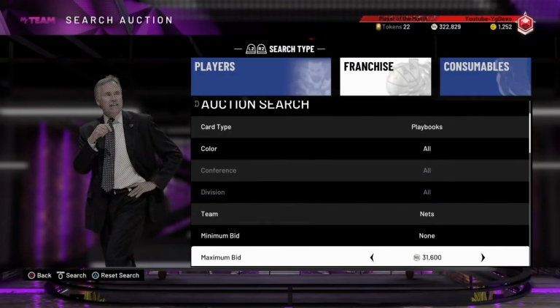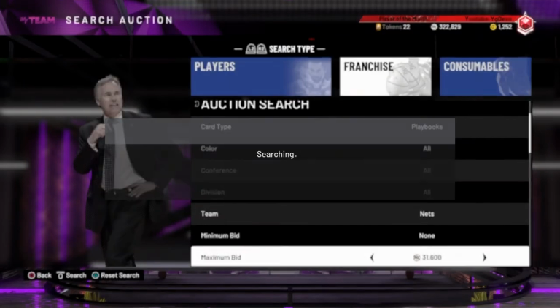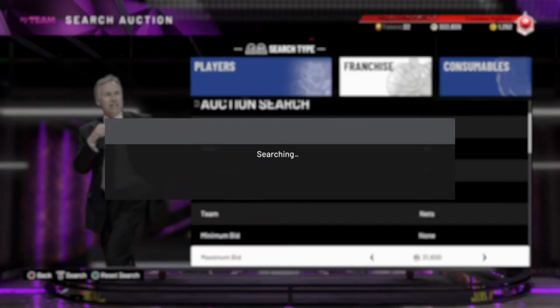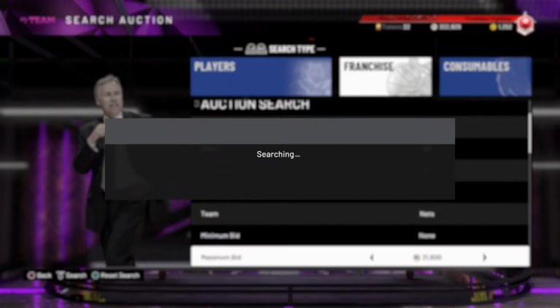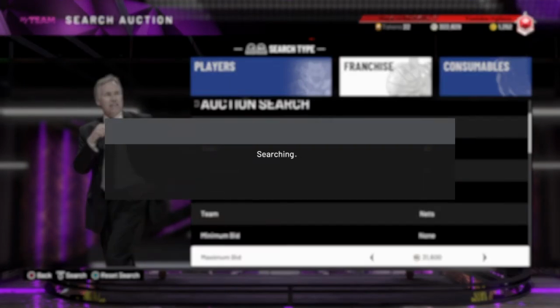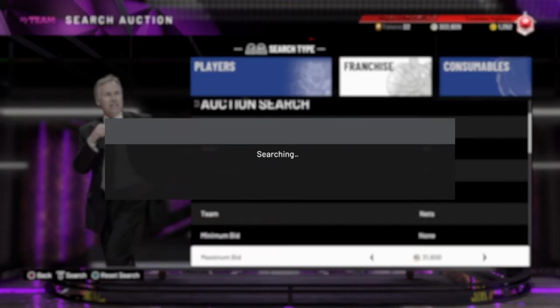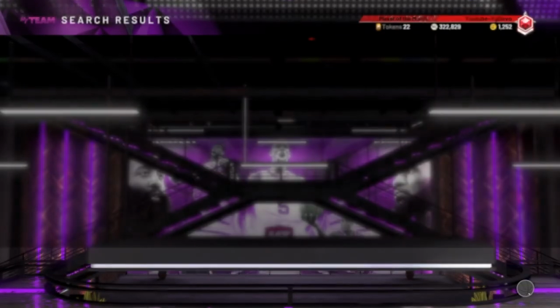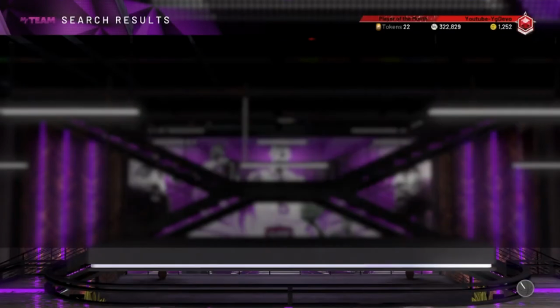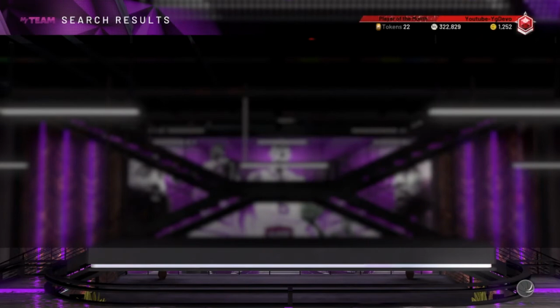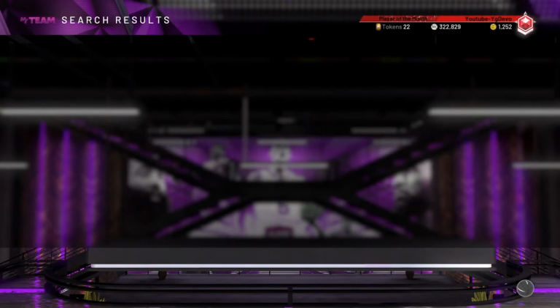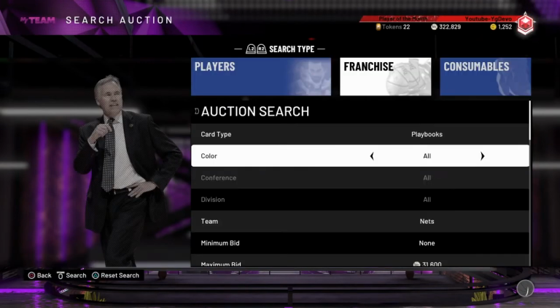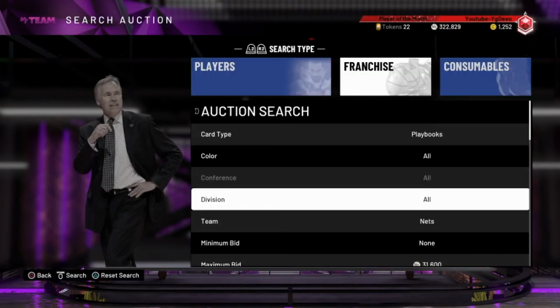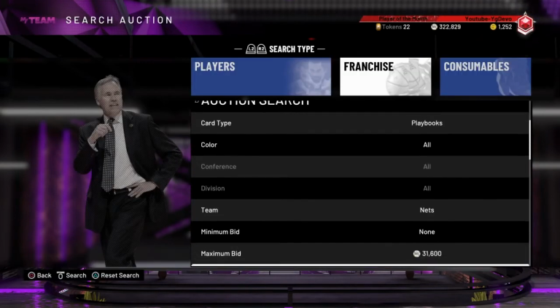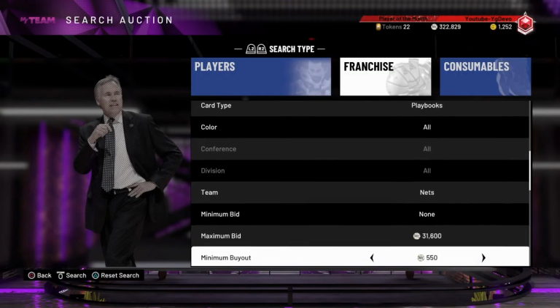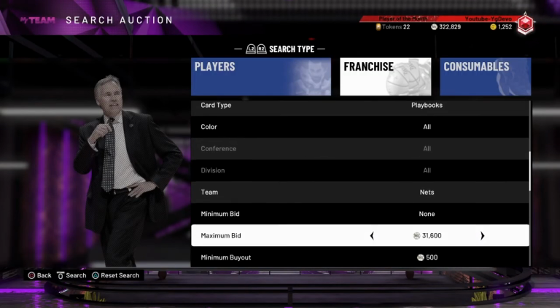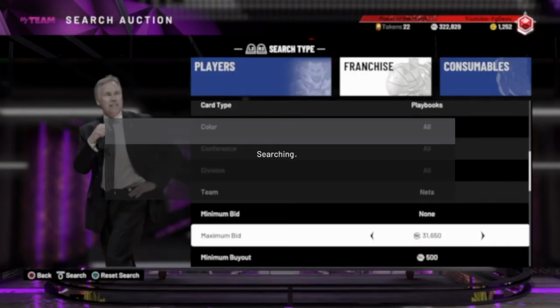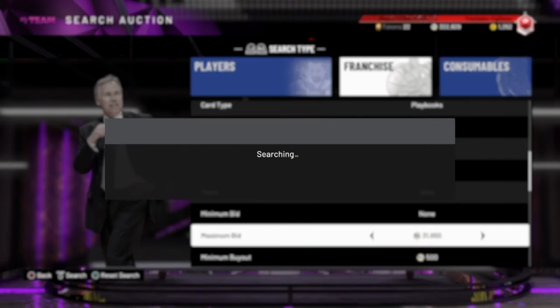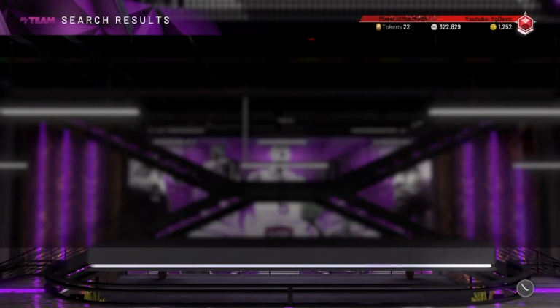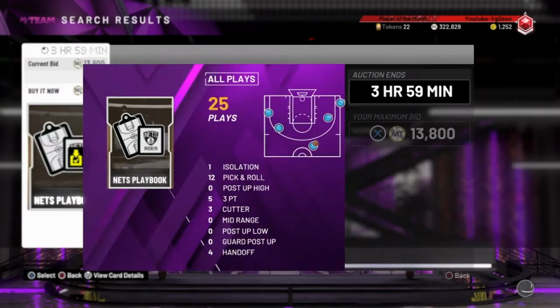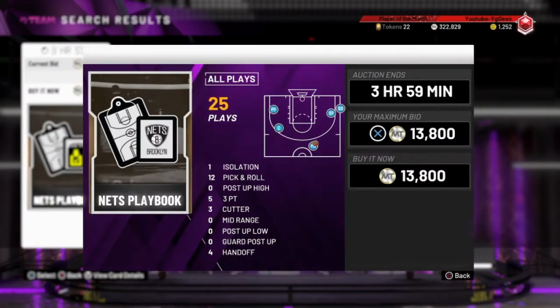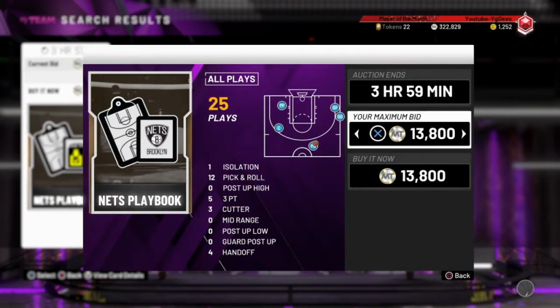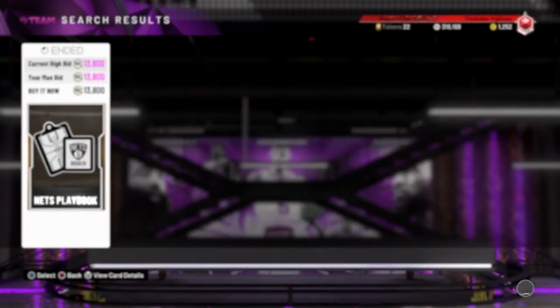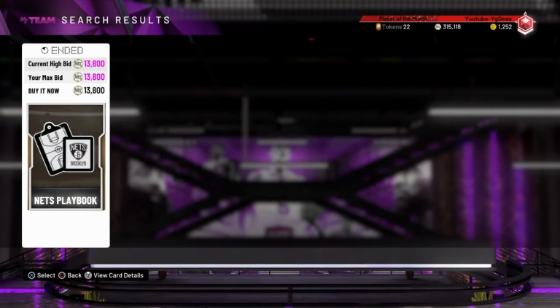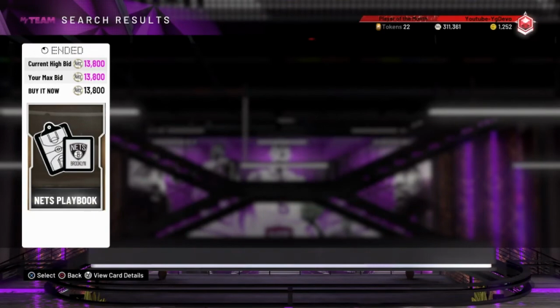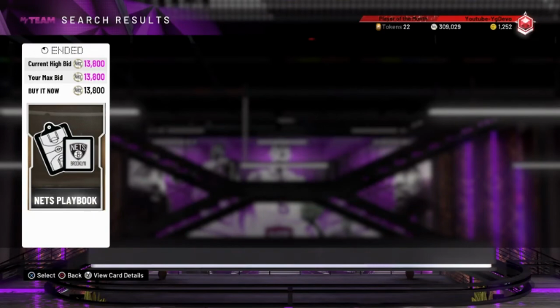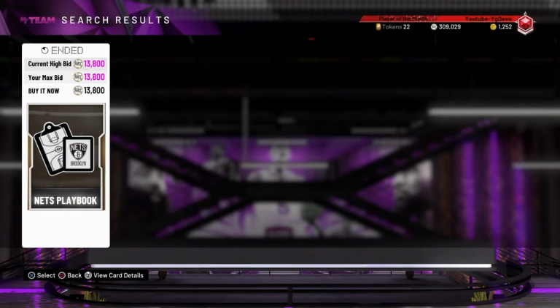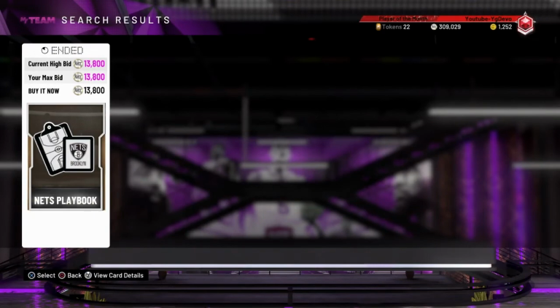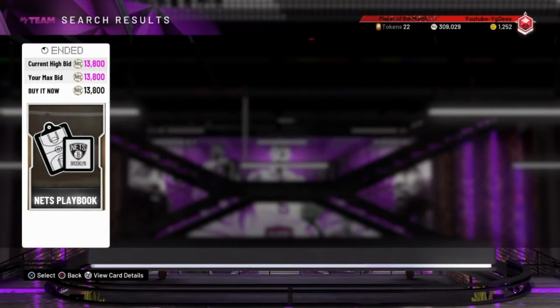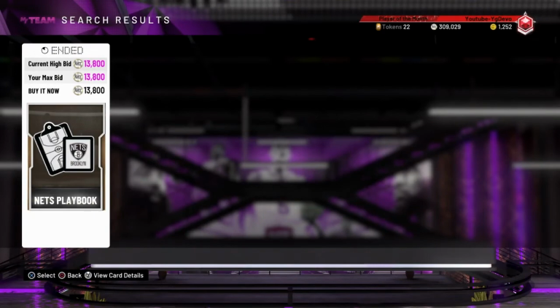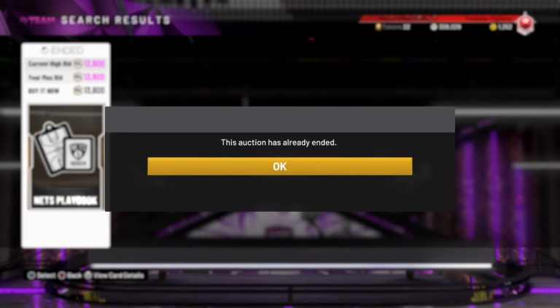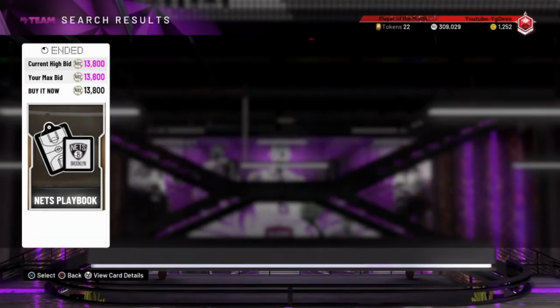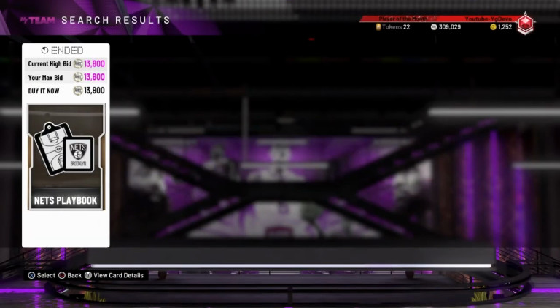Here's just a little snipe I got using the filter. As you can see, I got a Brooklyn Nets playbook while I was making this video — it was just $13,800, so about a $2k profit. Quick little snipe.